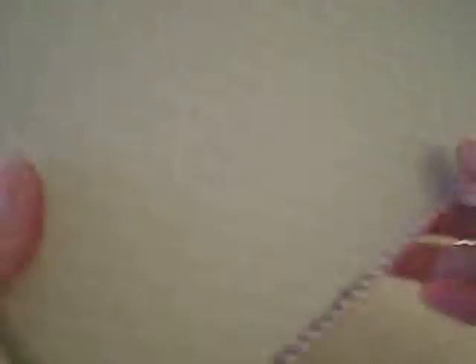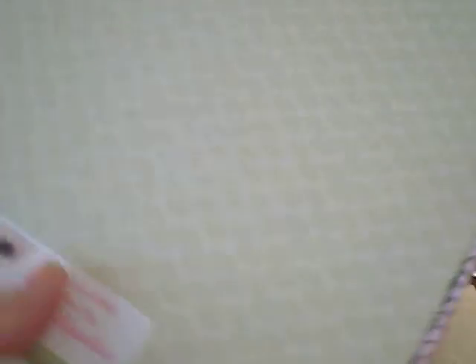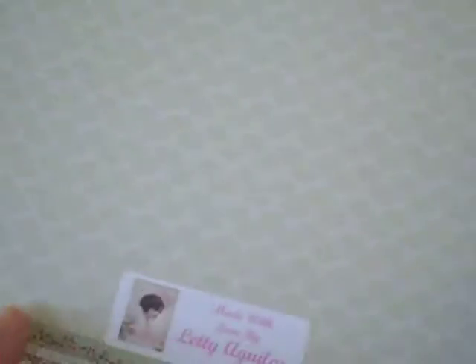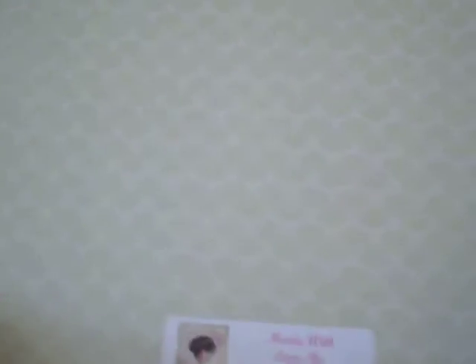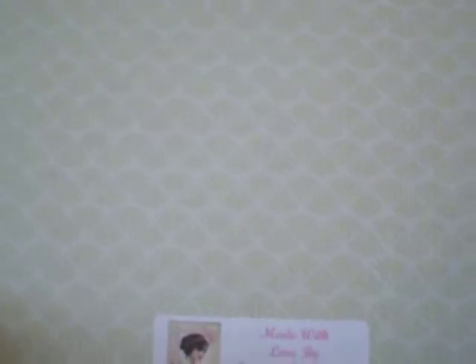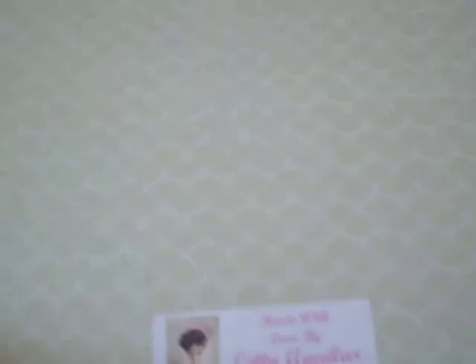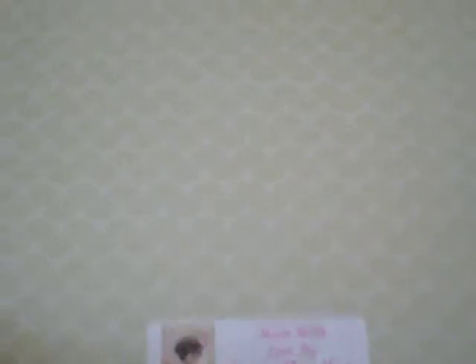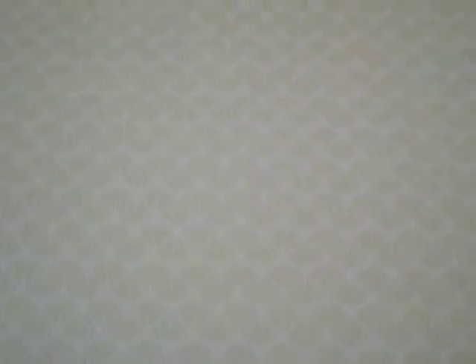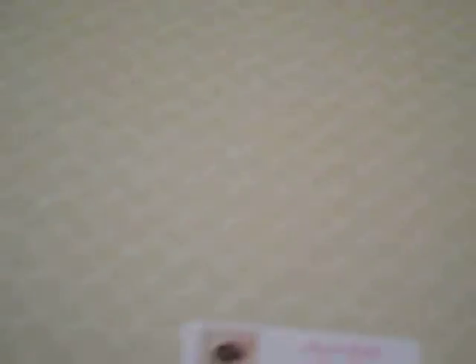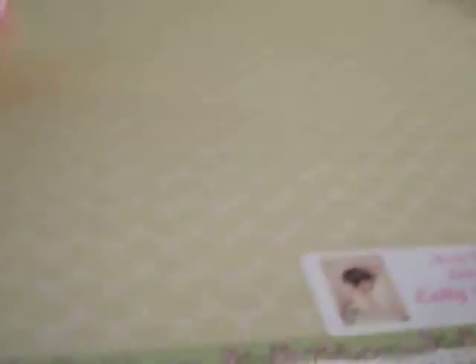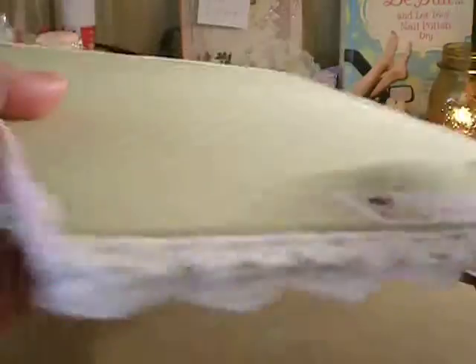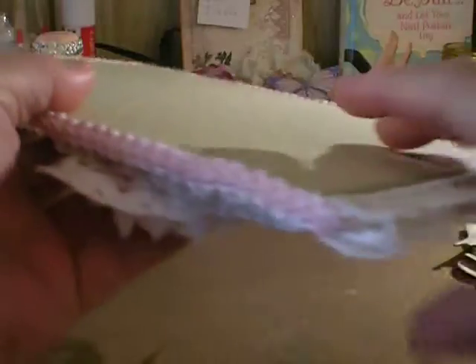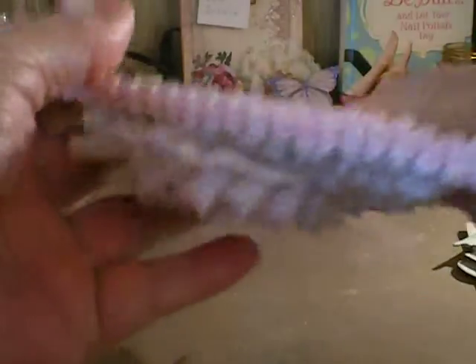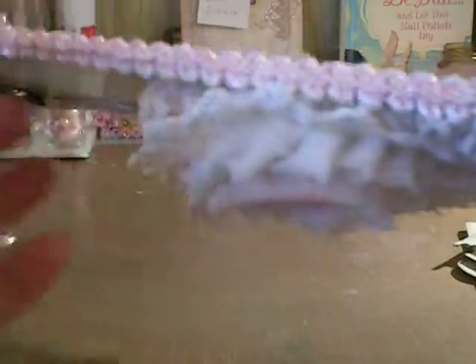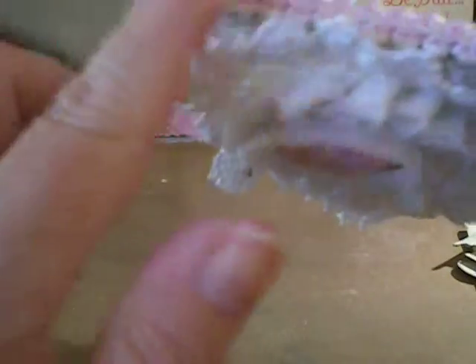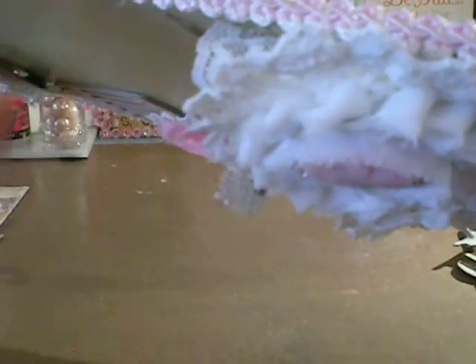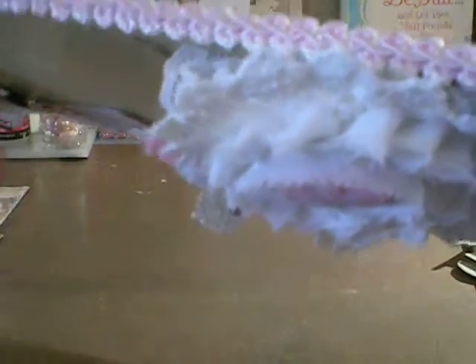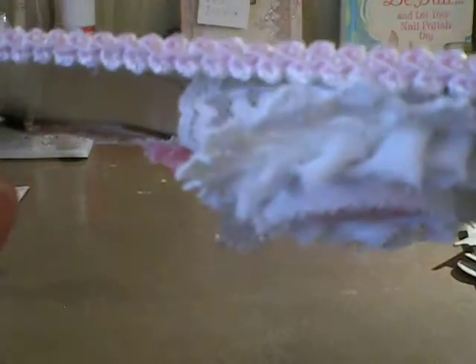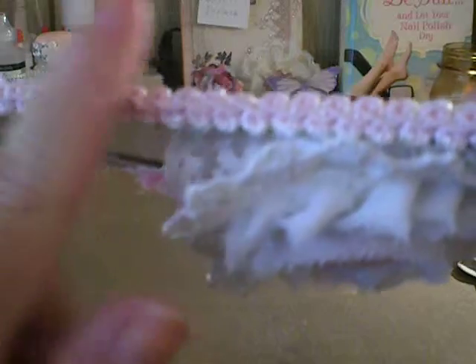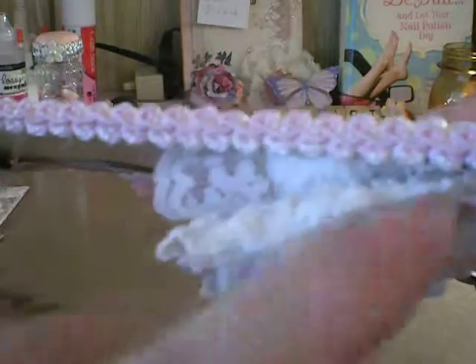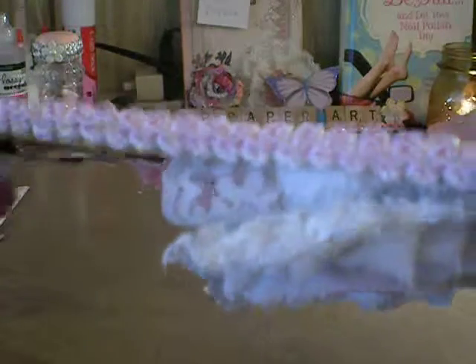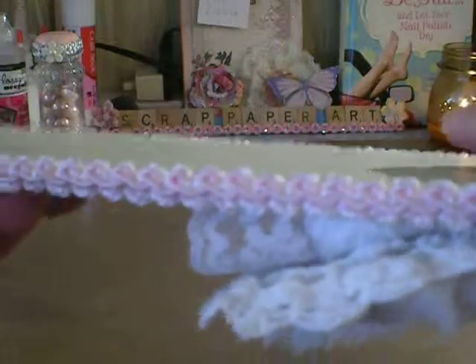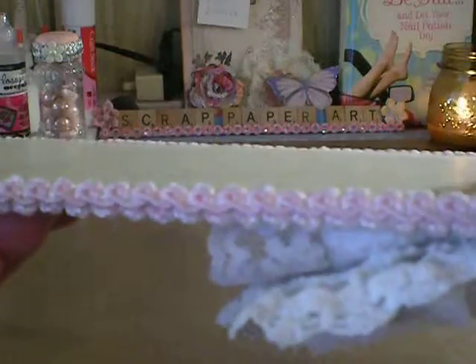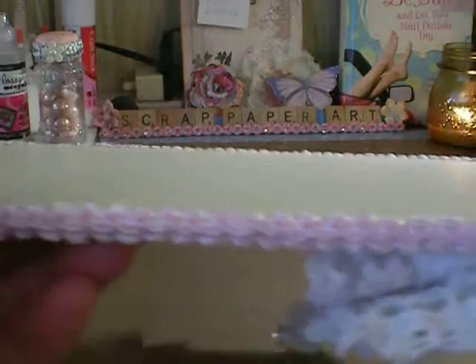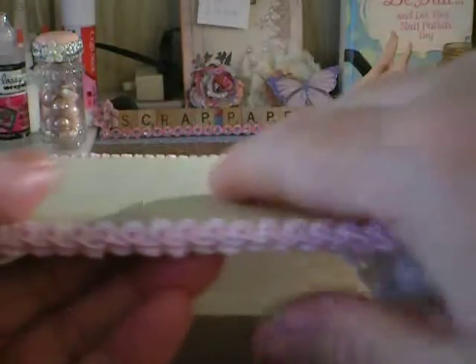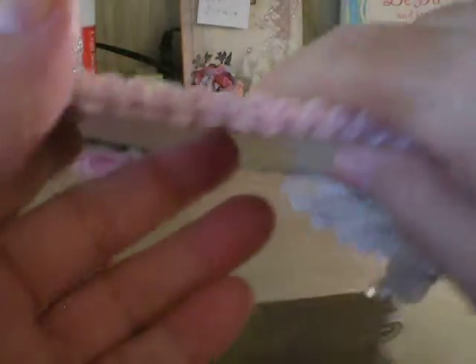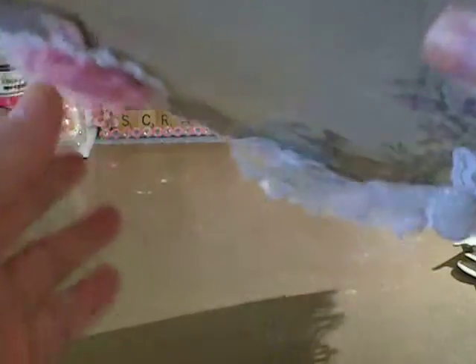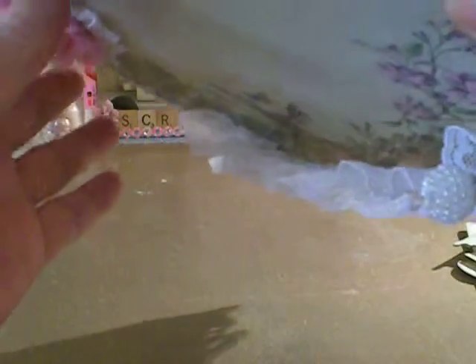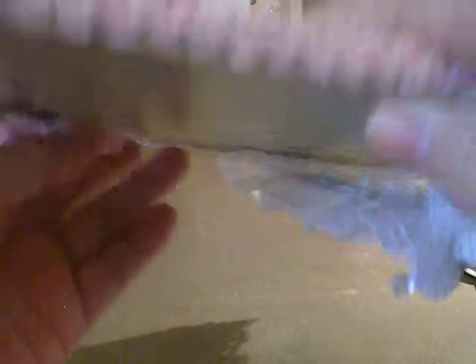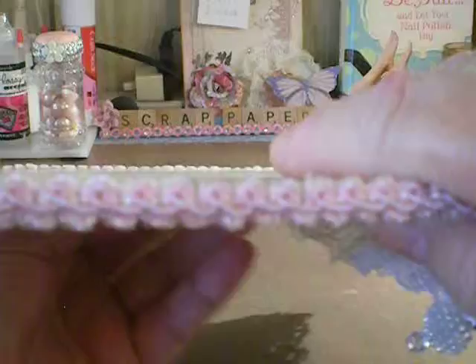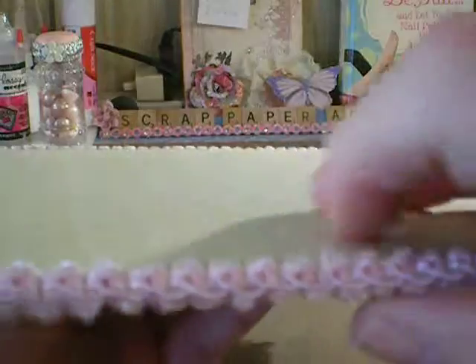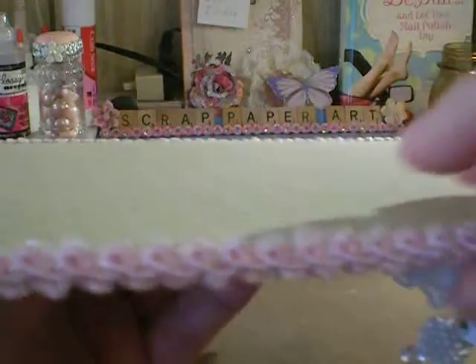And then here's the back. And I love the trim on the side. I didn't put trim on mine — I just distressed it. But I just love that pretty little pink trim there.